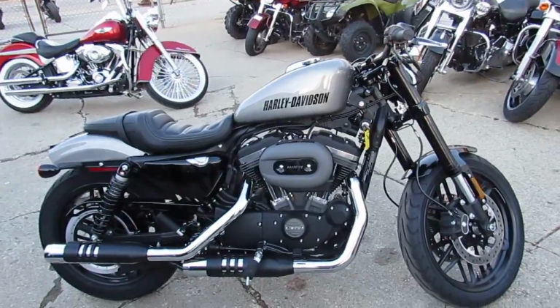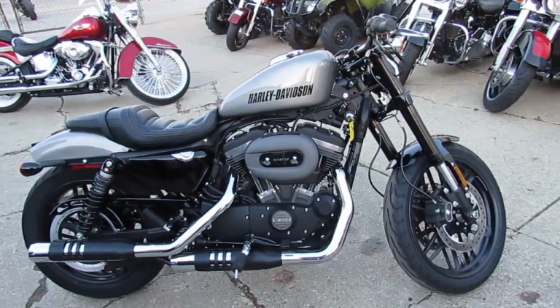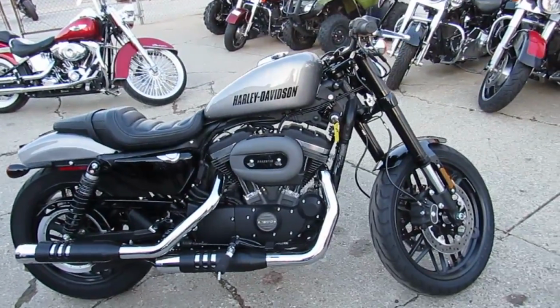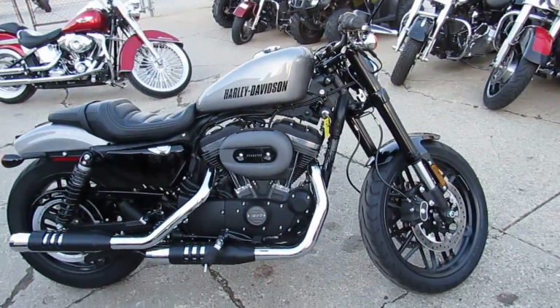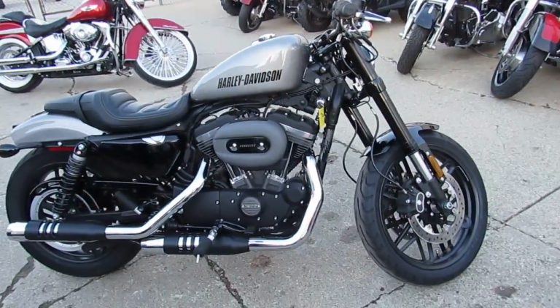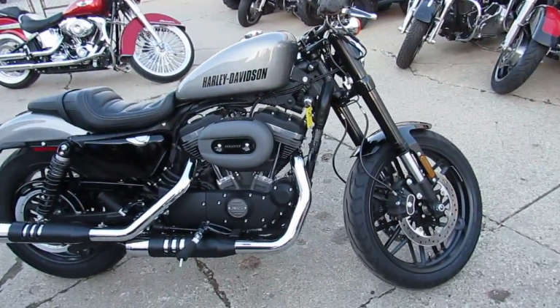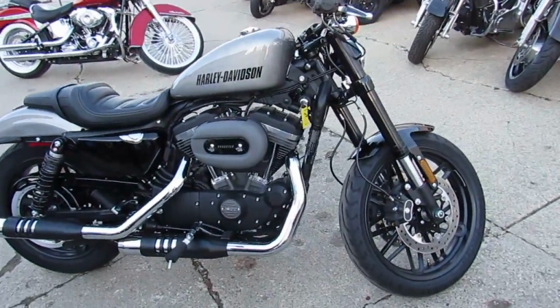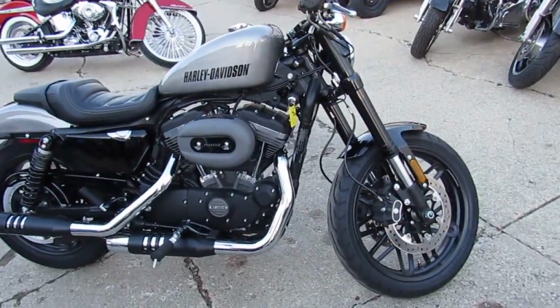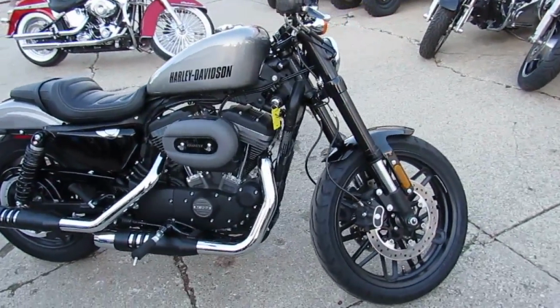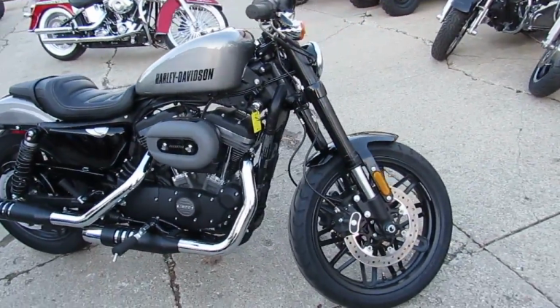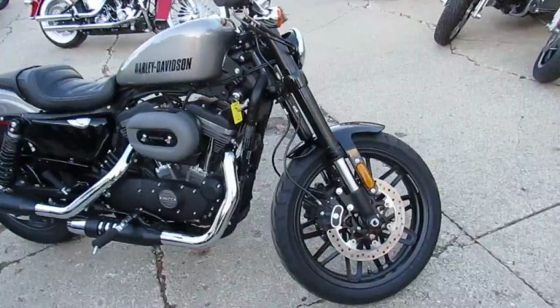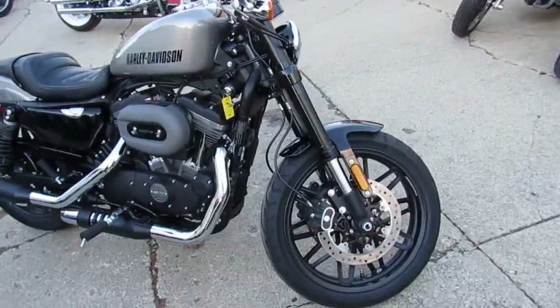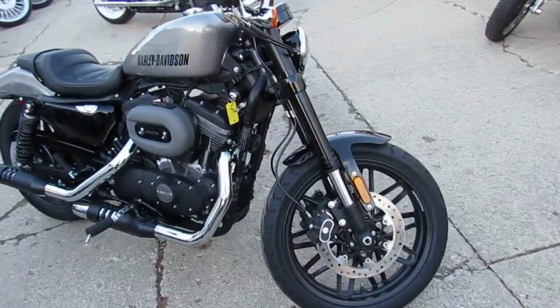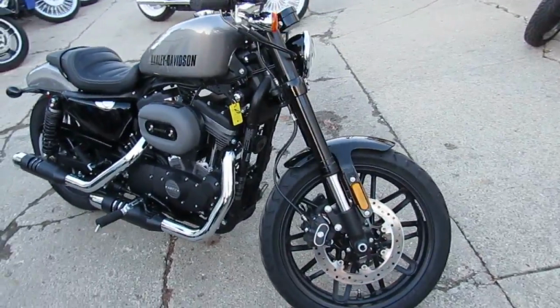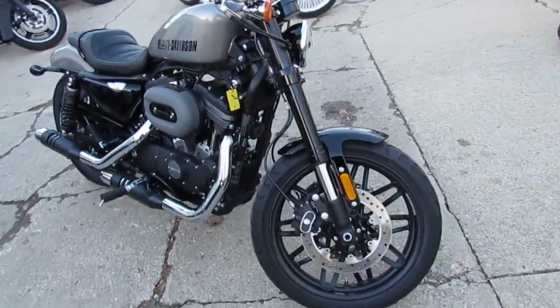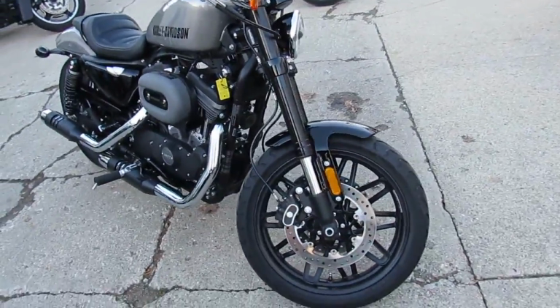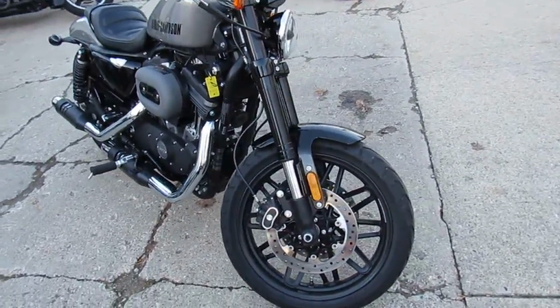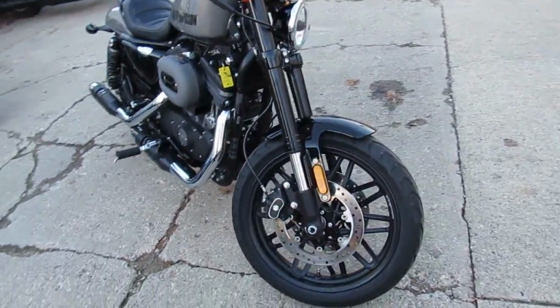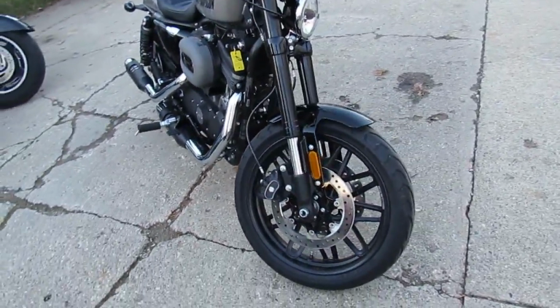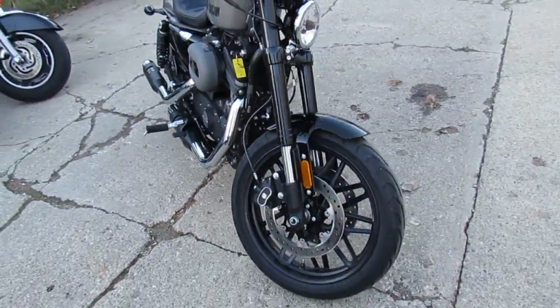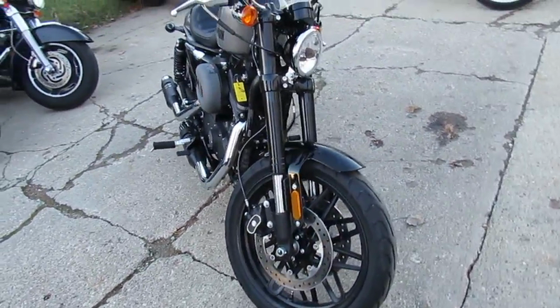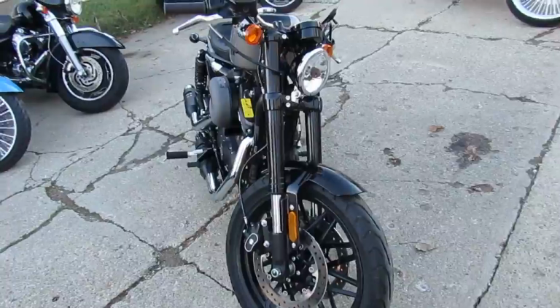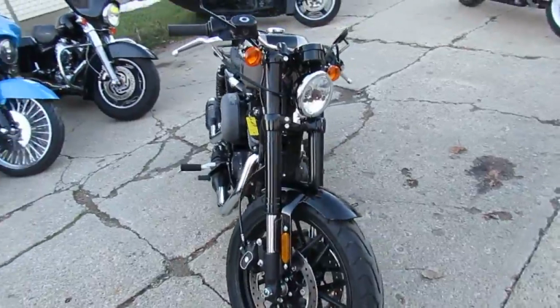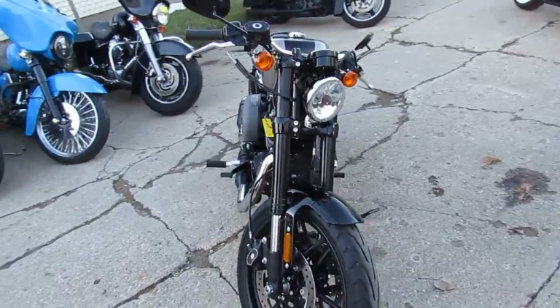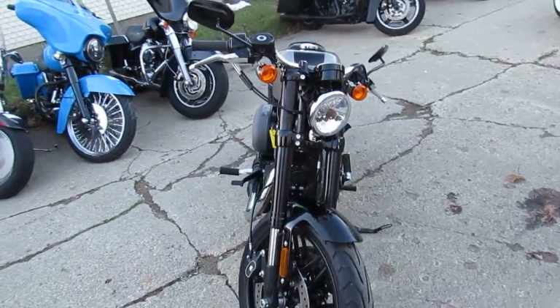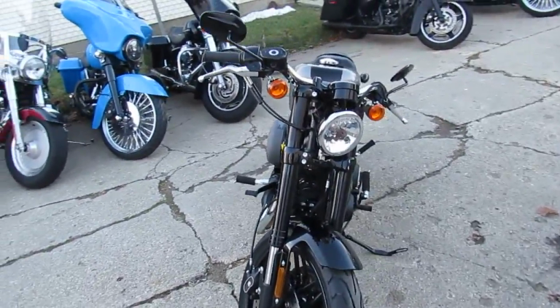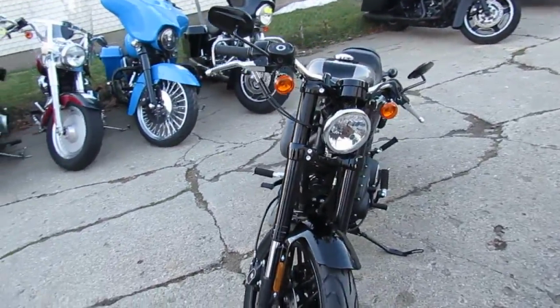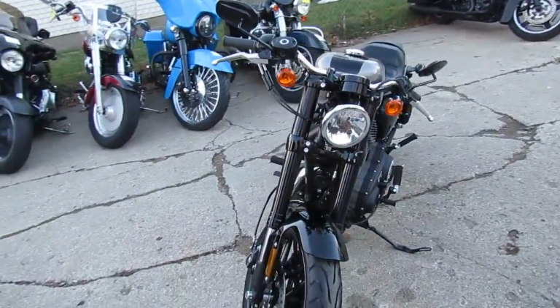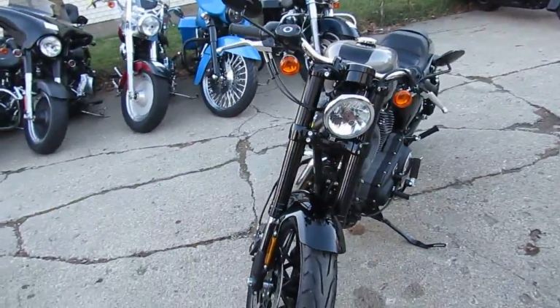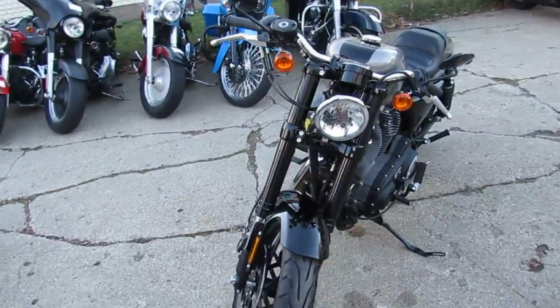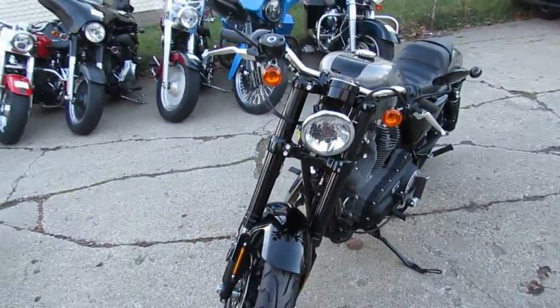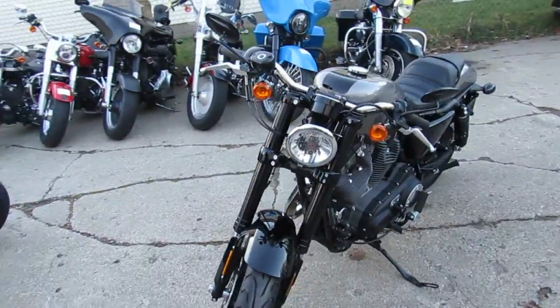Hey guys, Andrew and Aaron at Approval Powersports out here doing some videos on the used Harleys. Over 400 used Harleys in the showroom for sale. We got guaranteed financing, we got leasing programs, we got layaway programs, and your trades are always welcome.